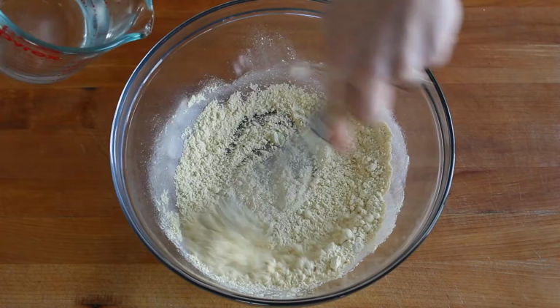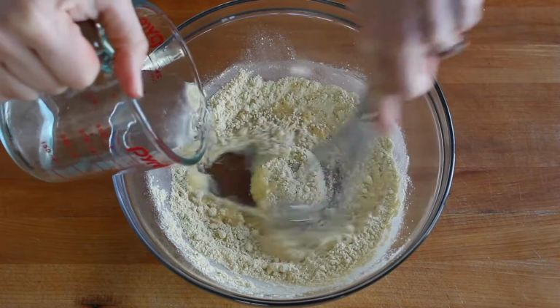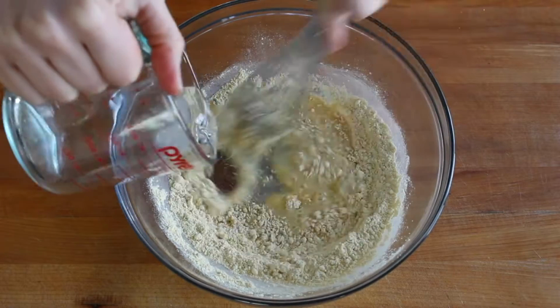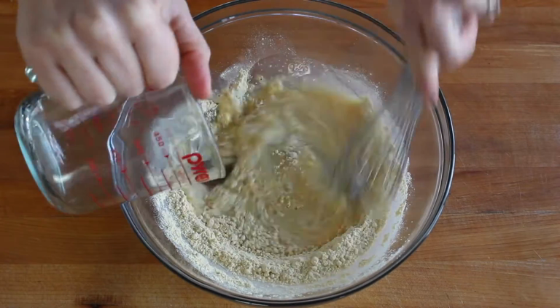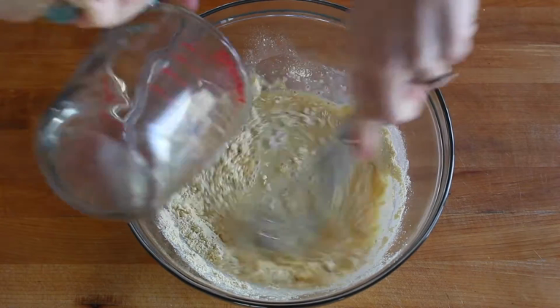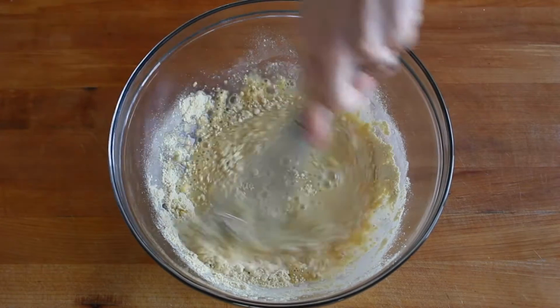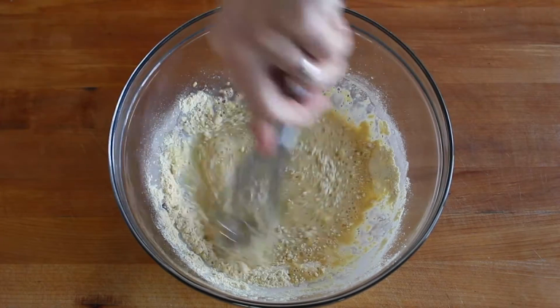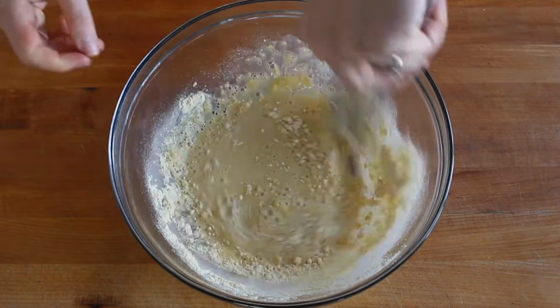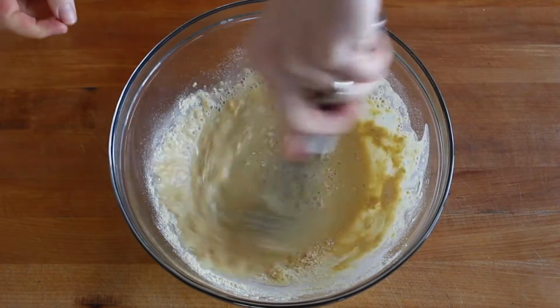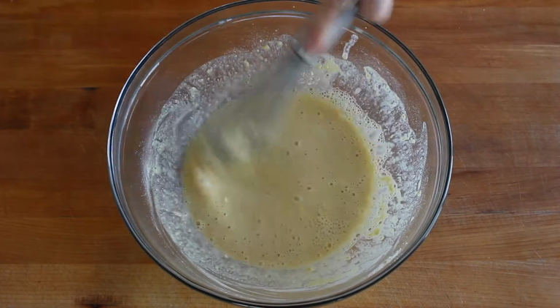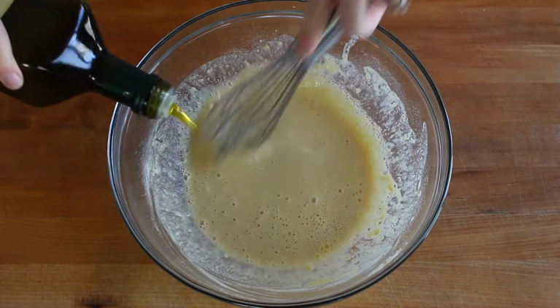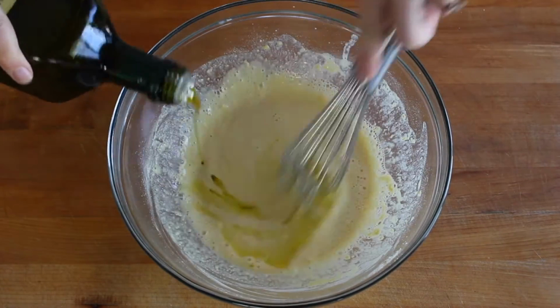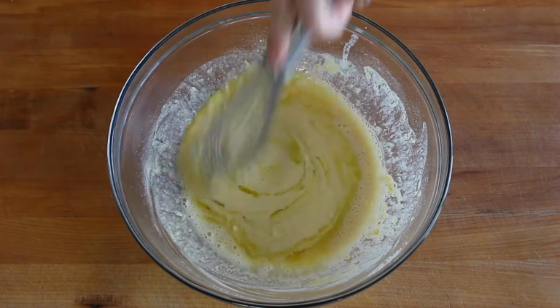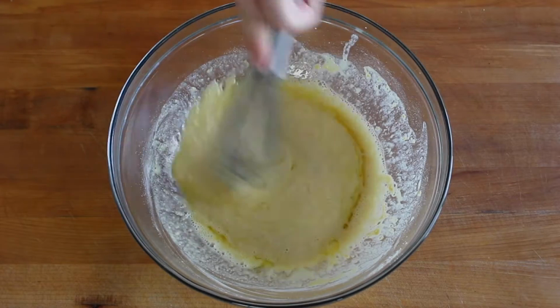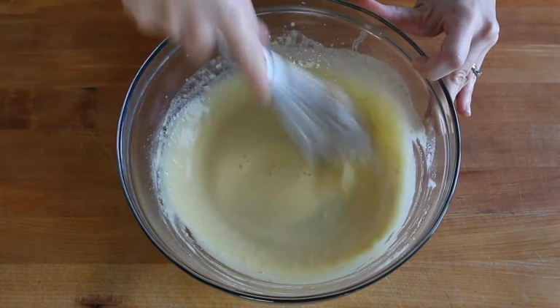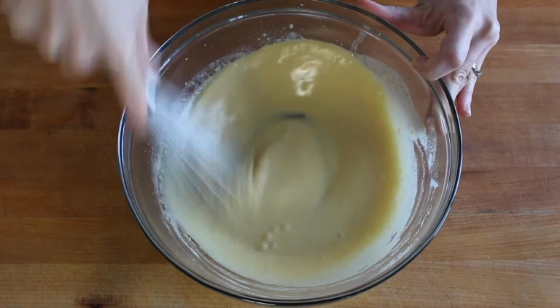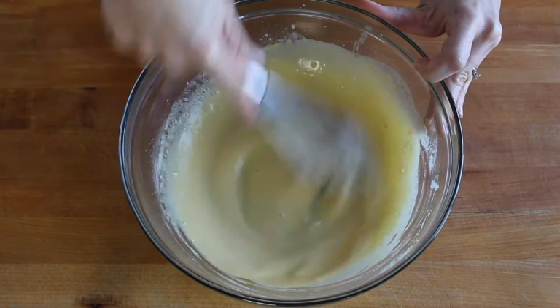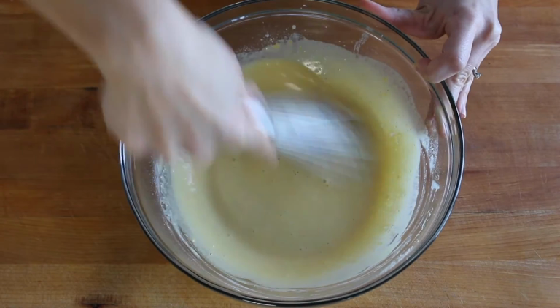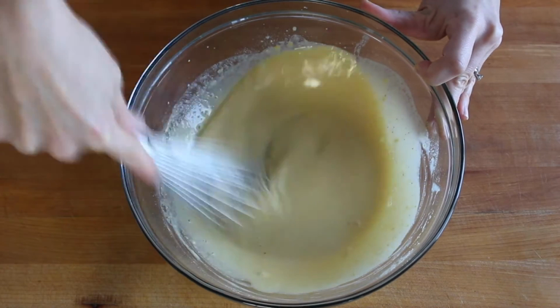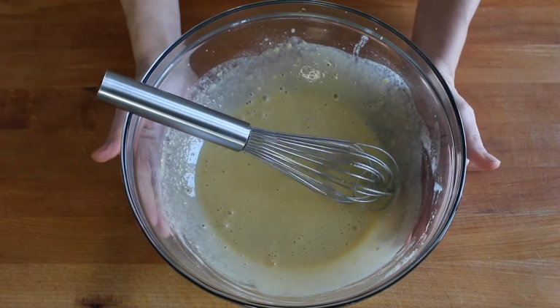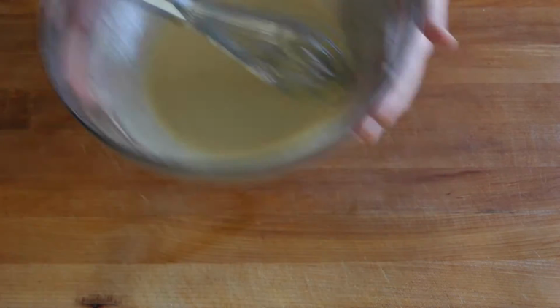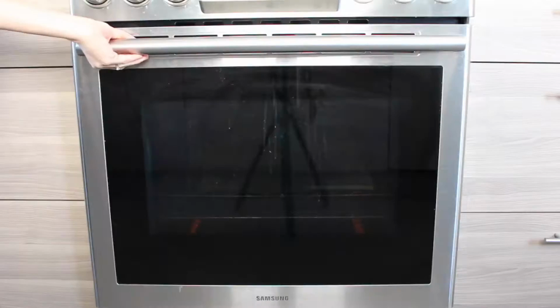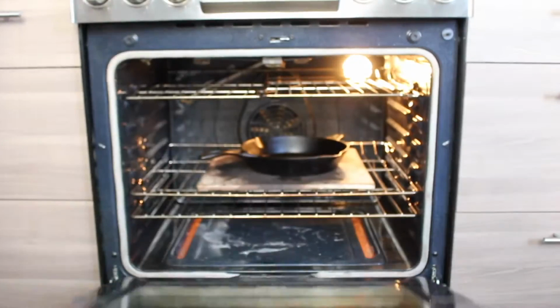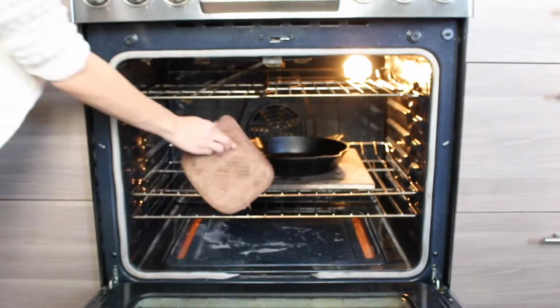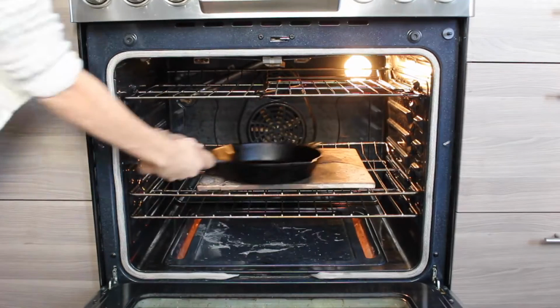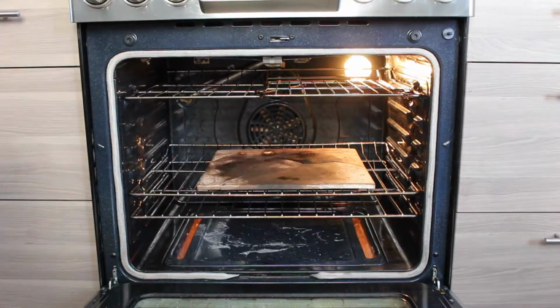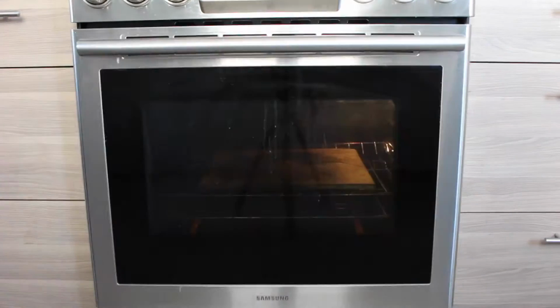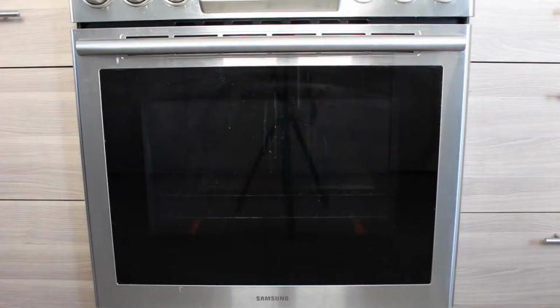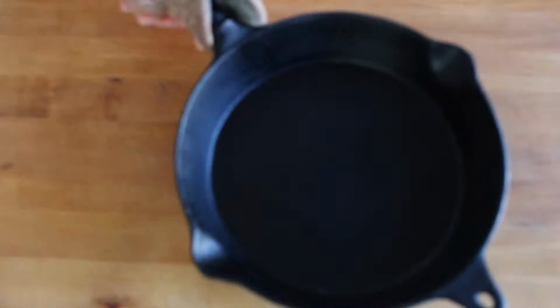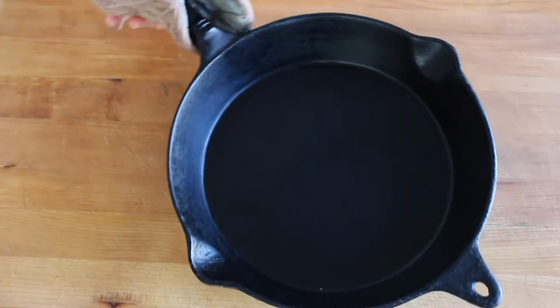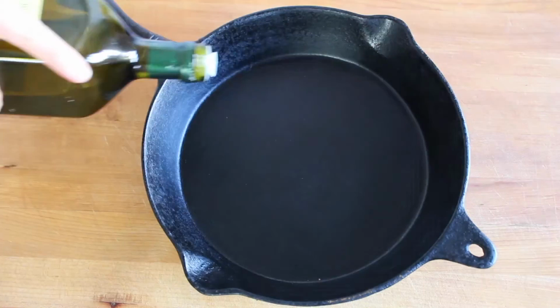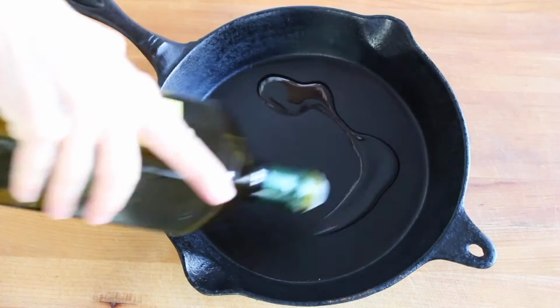First, place a cast iron skillet into the oven and crank it way up to 500 degrees — we need it hot. Then mix together chickpea flour with salt, lukewarm water, and extra virgin olive oil until it forms a smooth batter, and let it rest while the oven heats up.